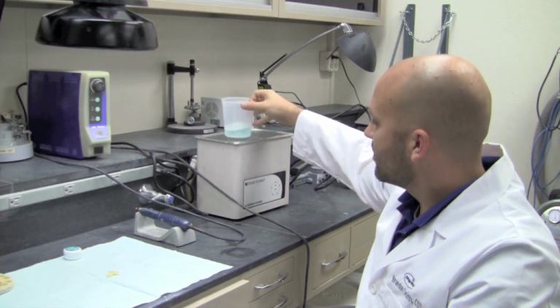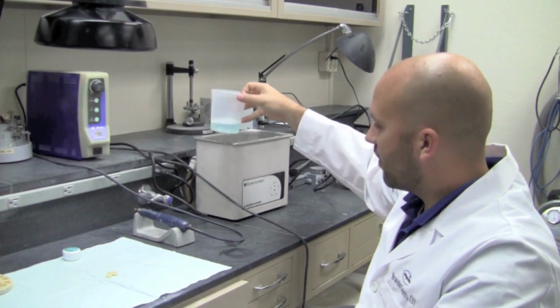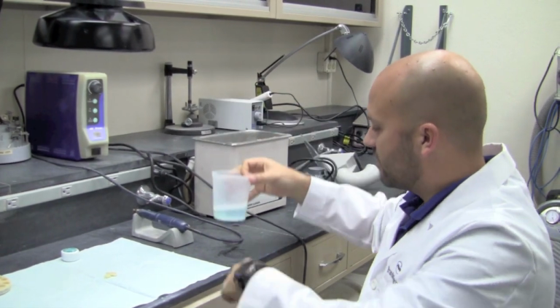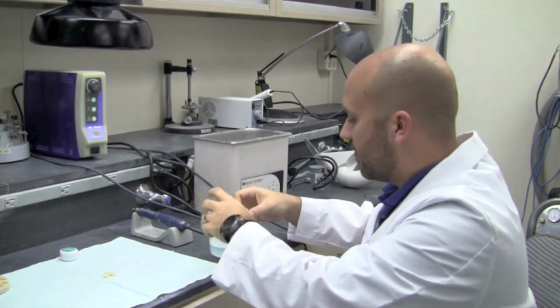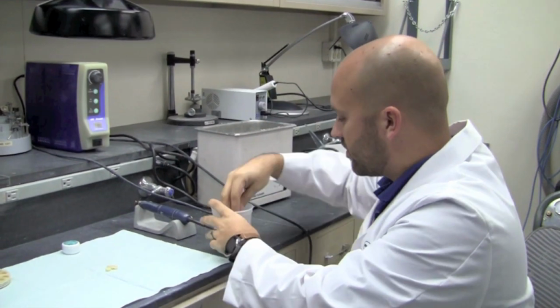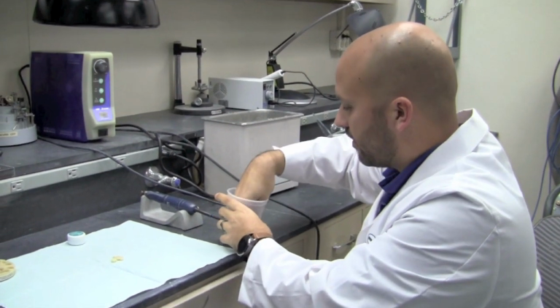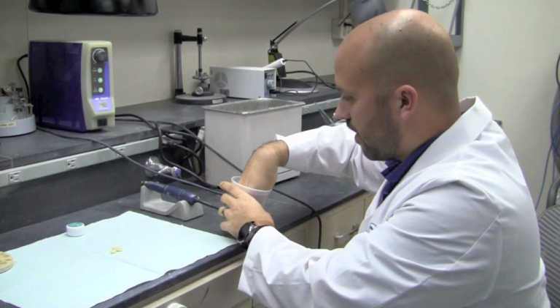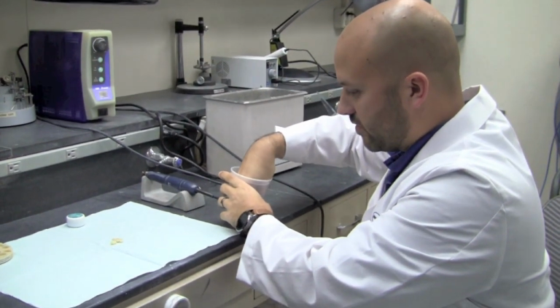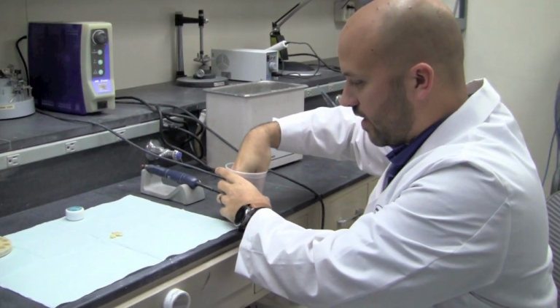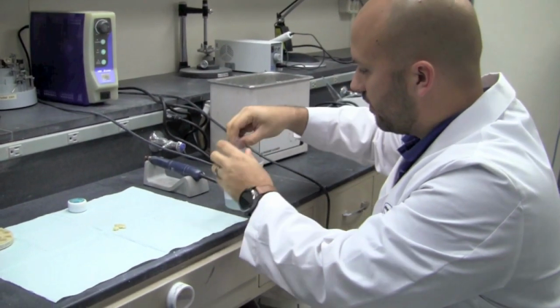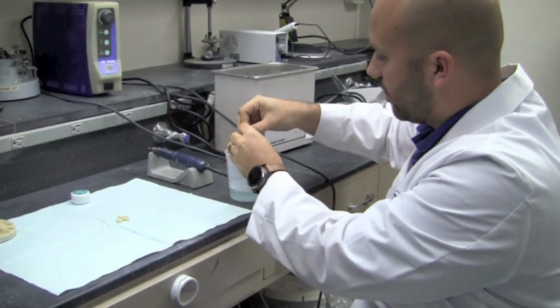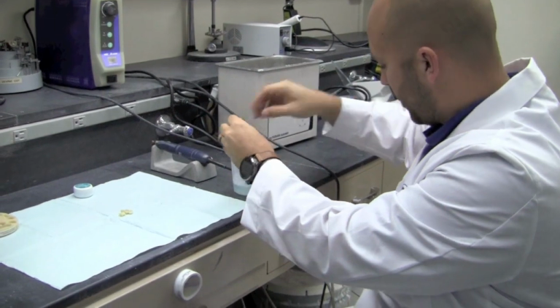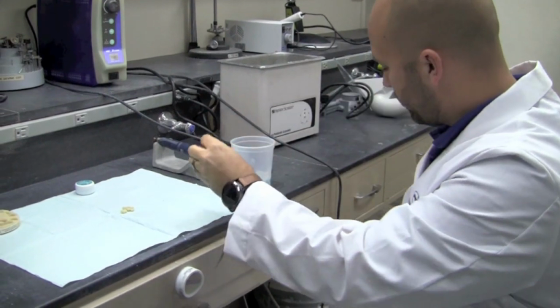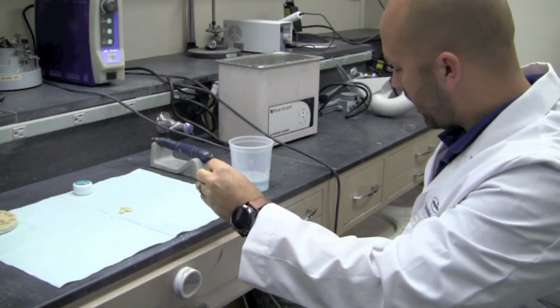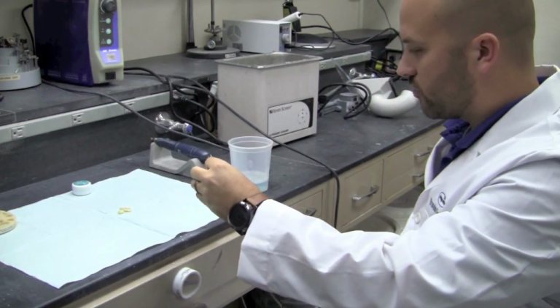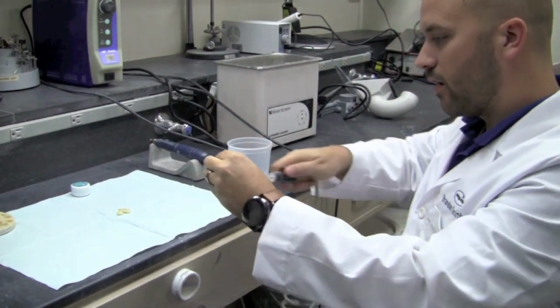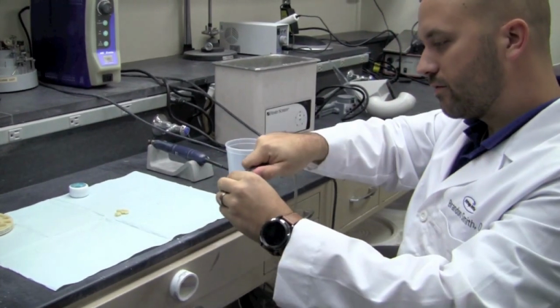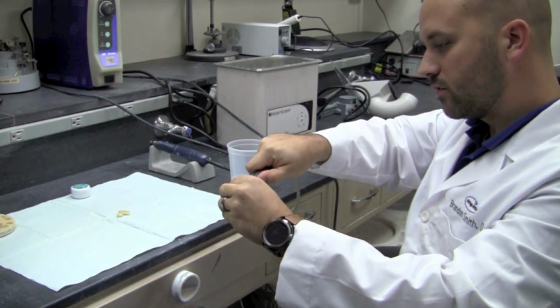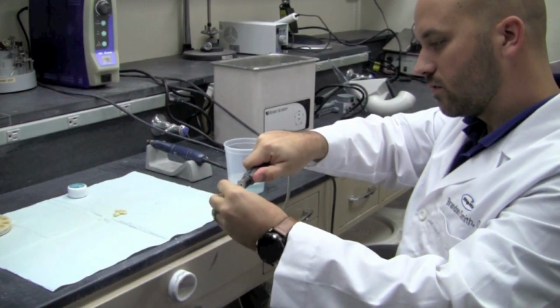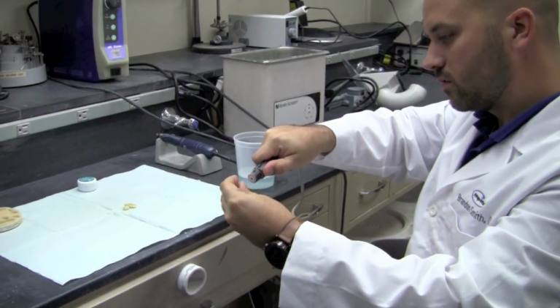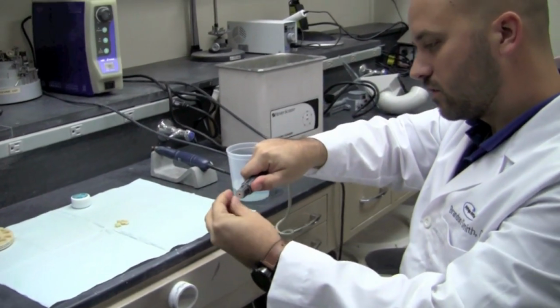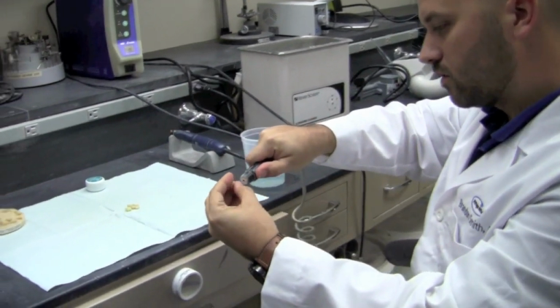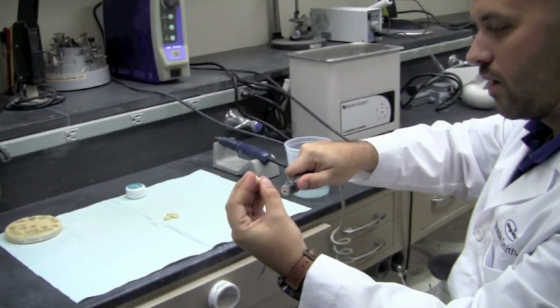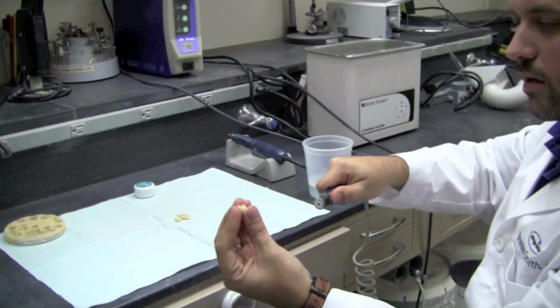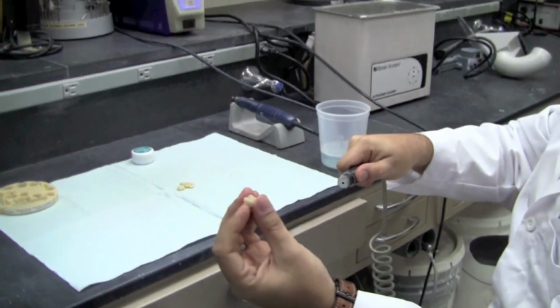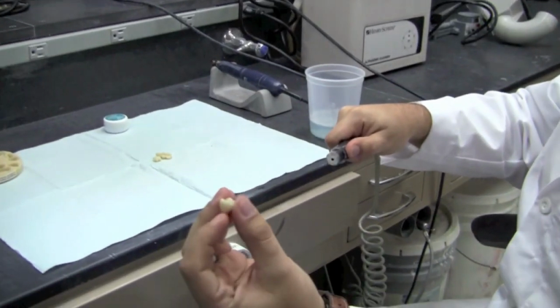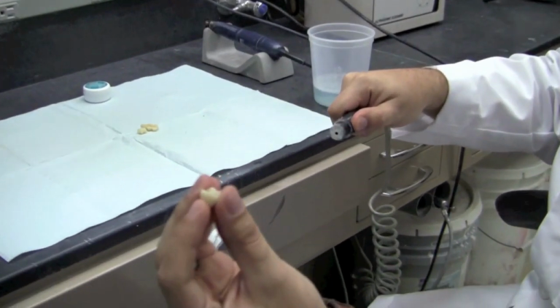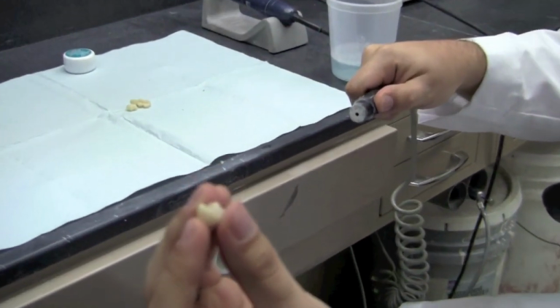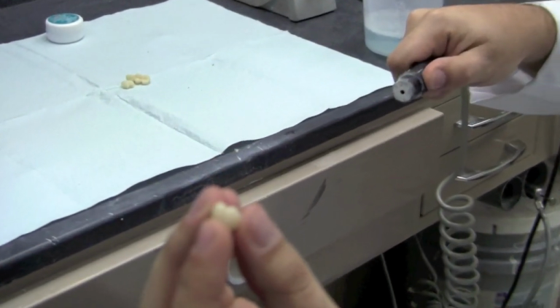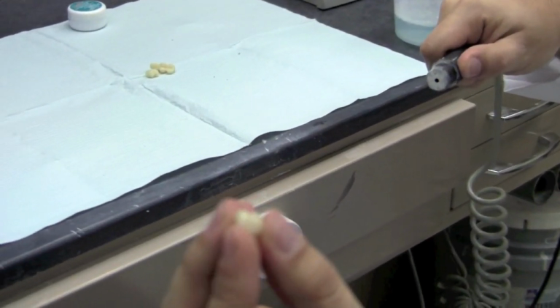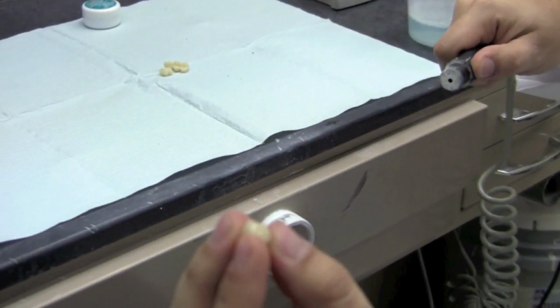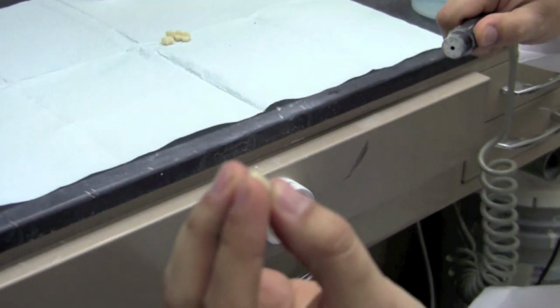So now our crown is done in the ultrasonic. I'll fish this out and we'll go ahead and dry it off. And now you get a nice polished PMMA crown.